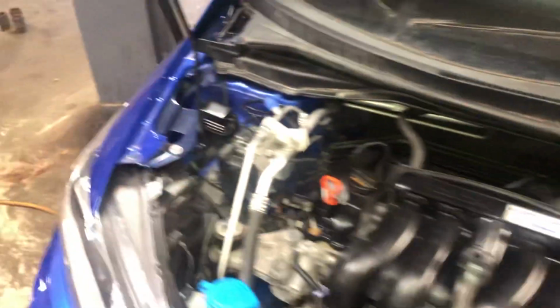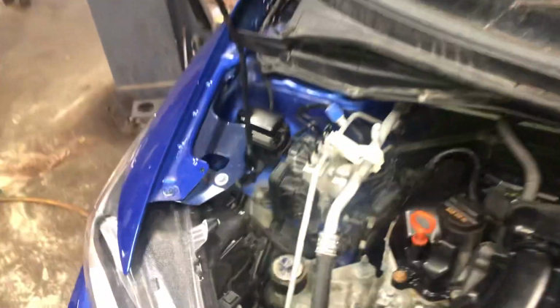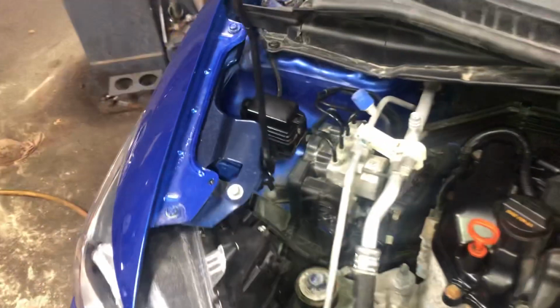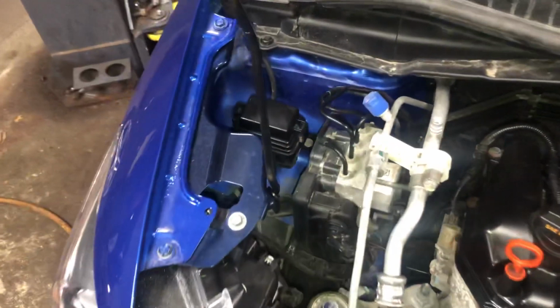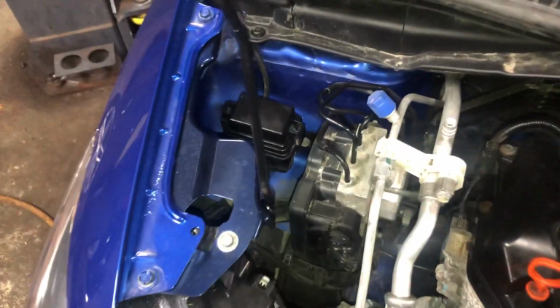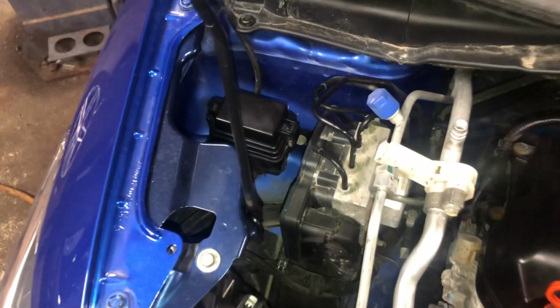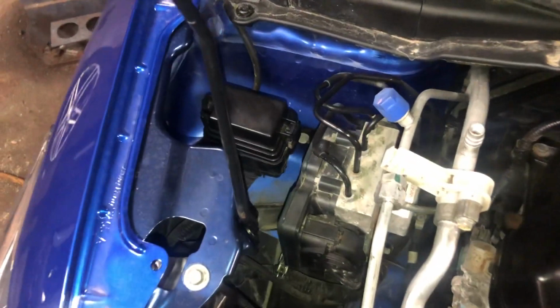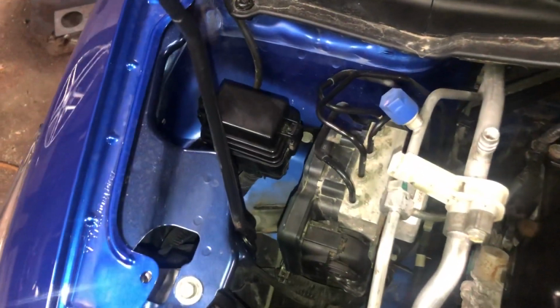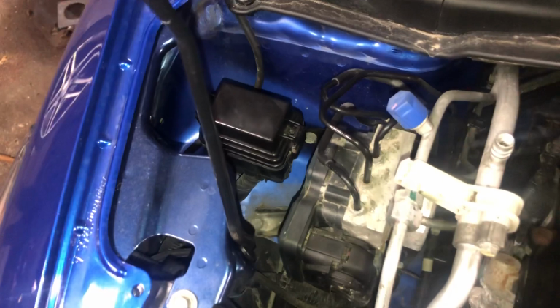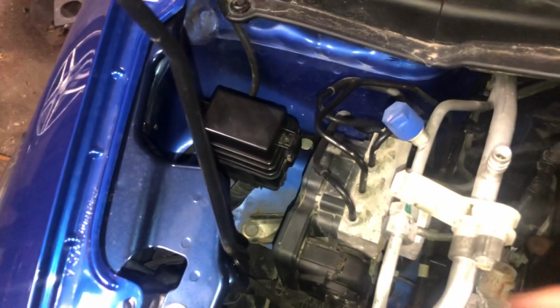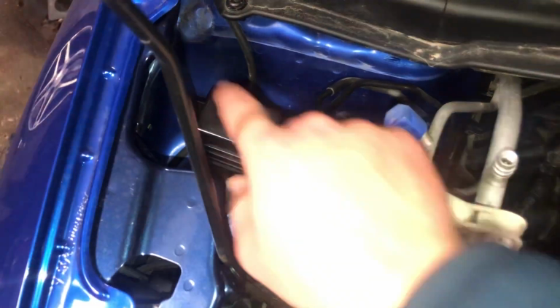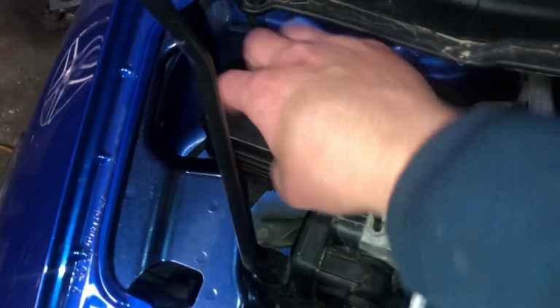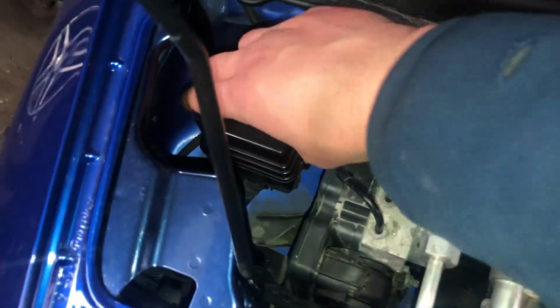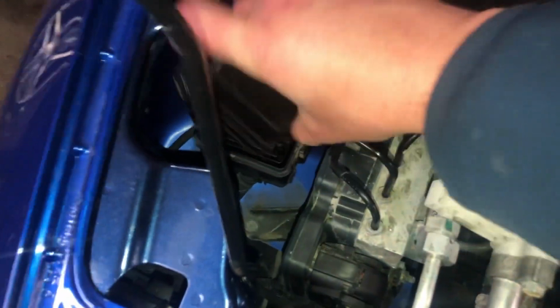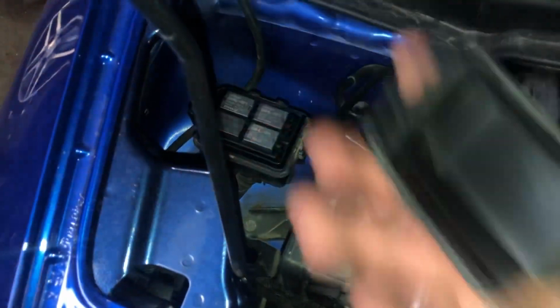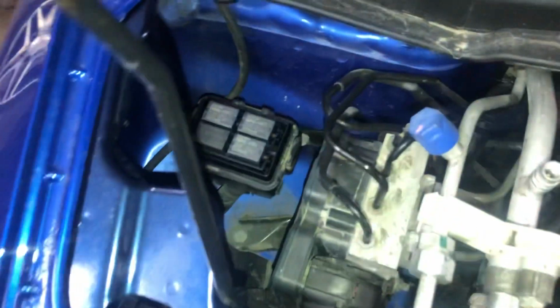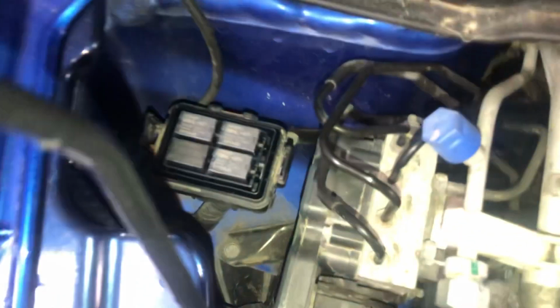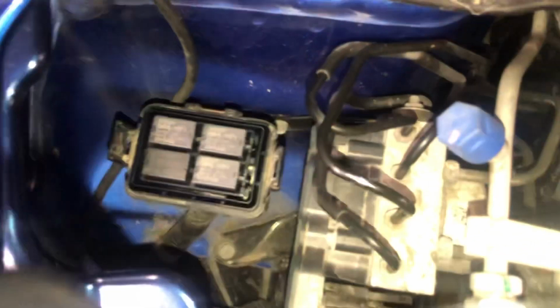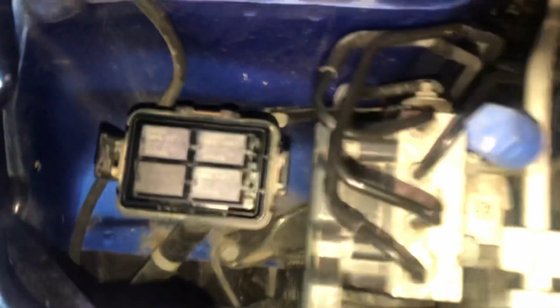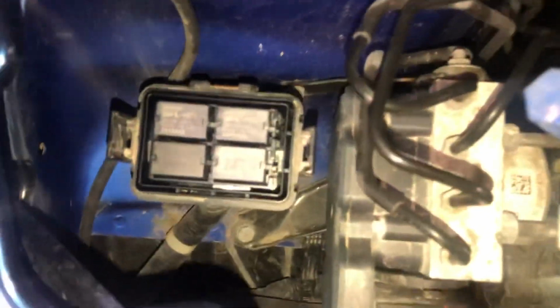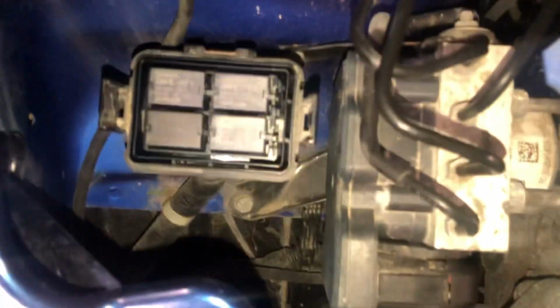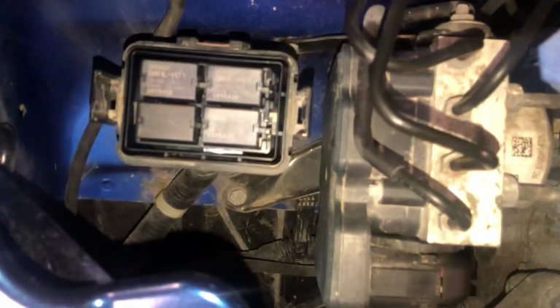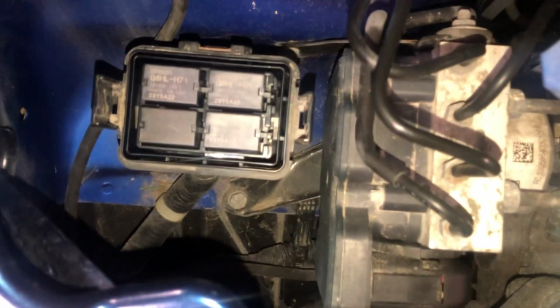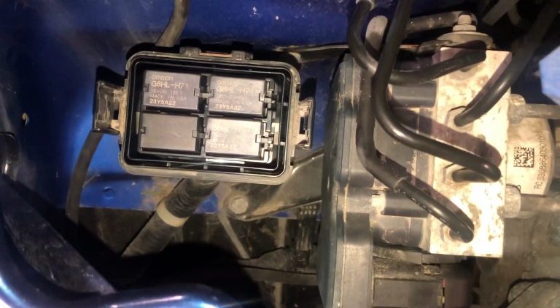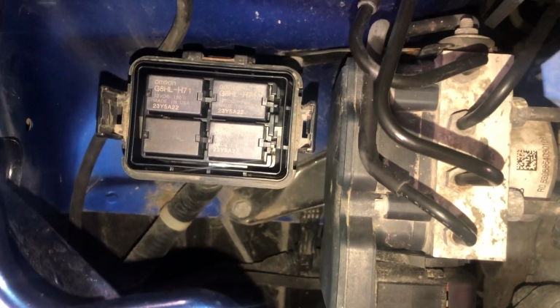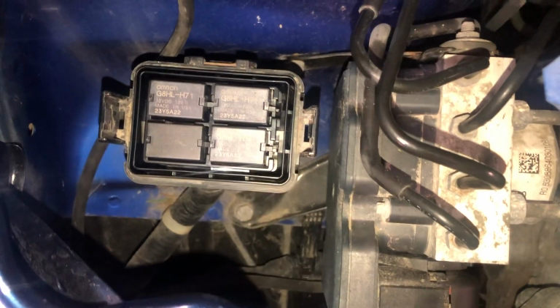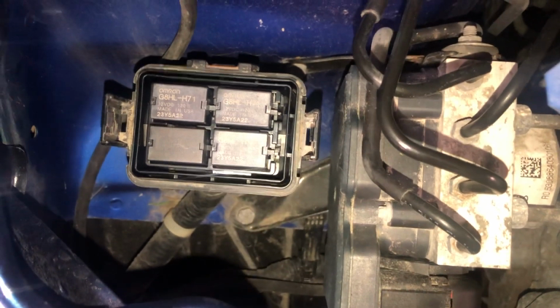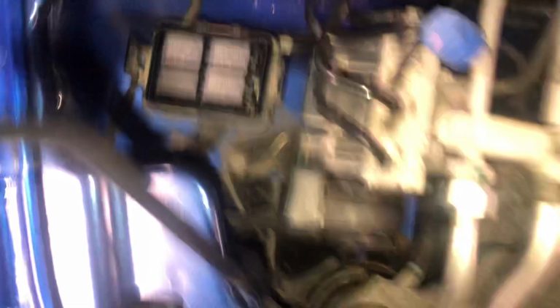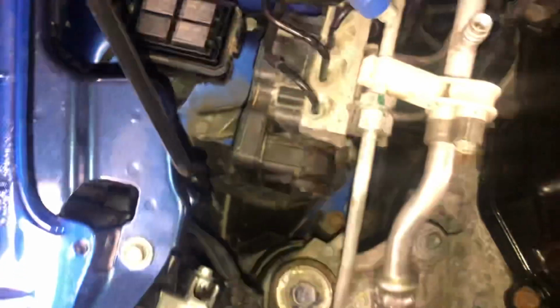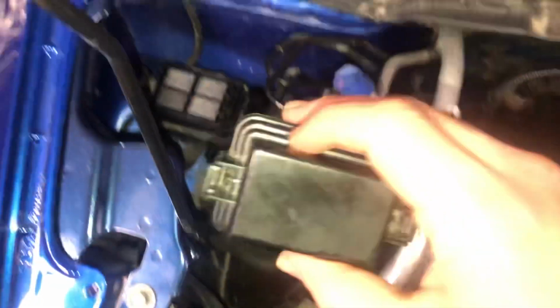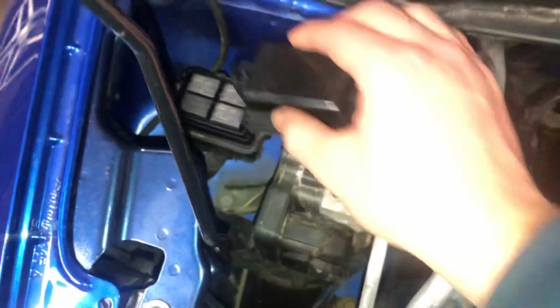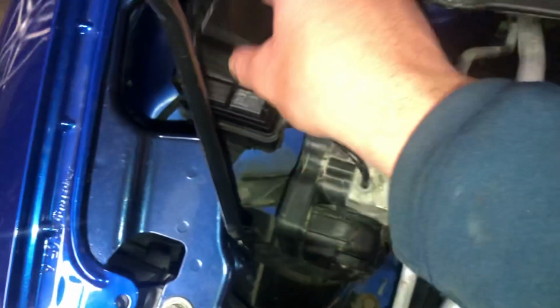We also have a relay box located on the left side of the car, which is located right over here. Here are the relays, and here's the cover.